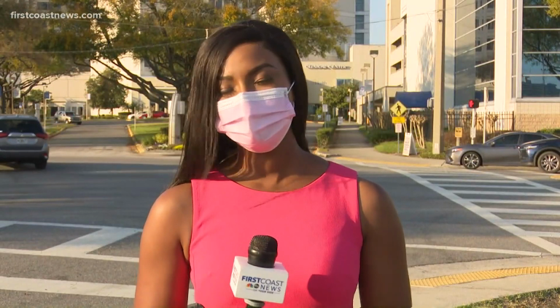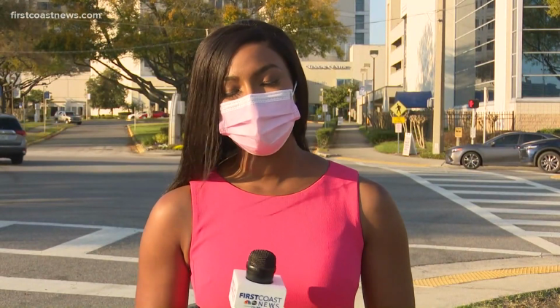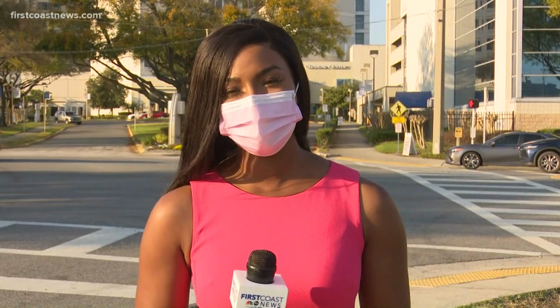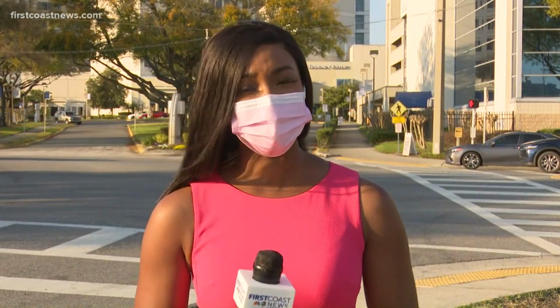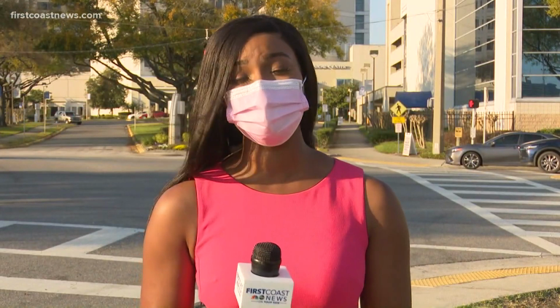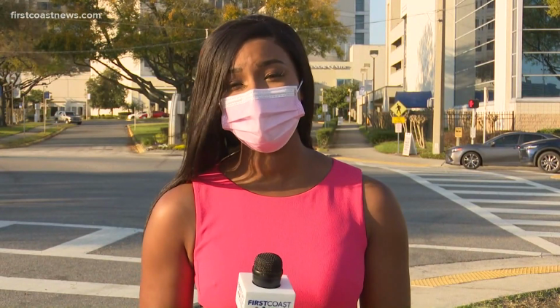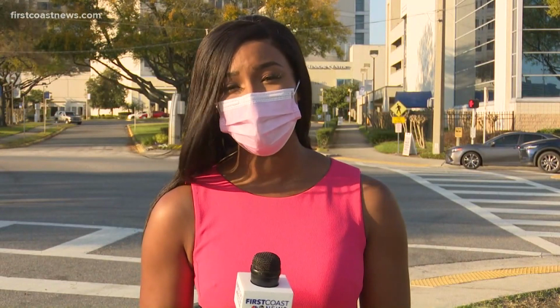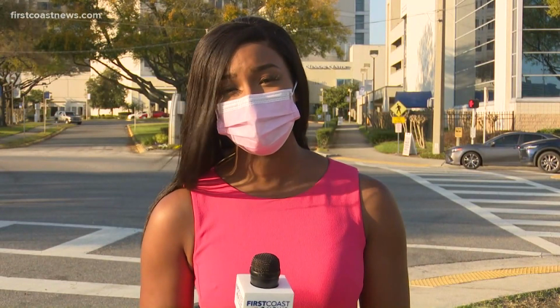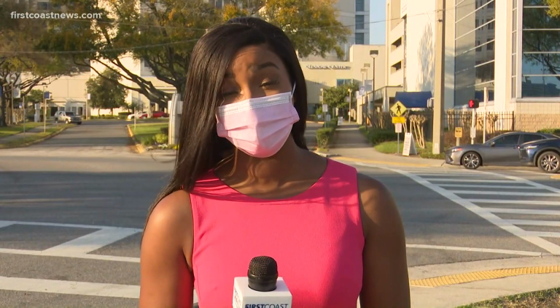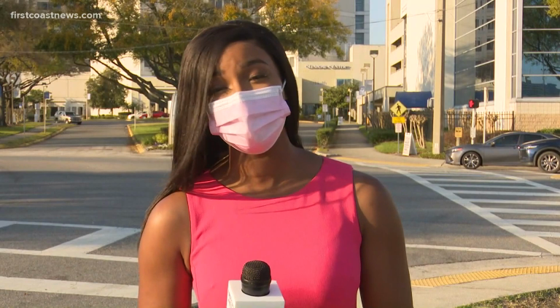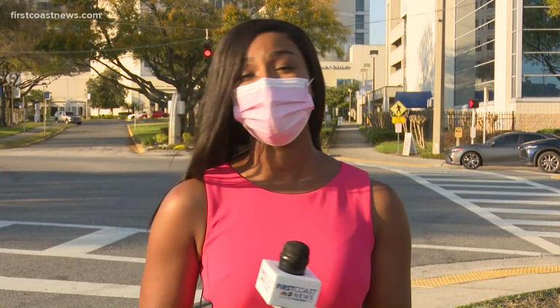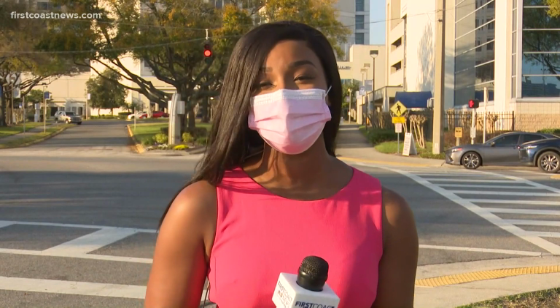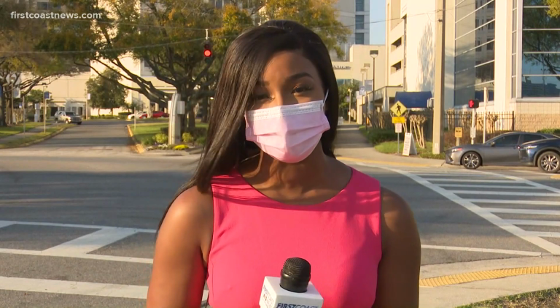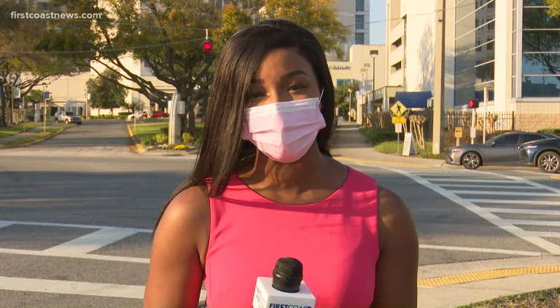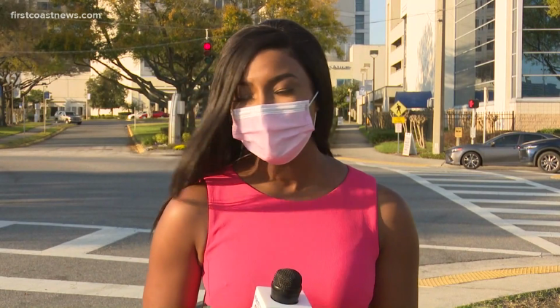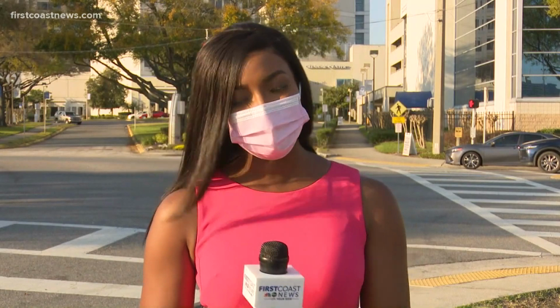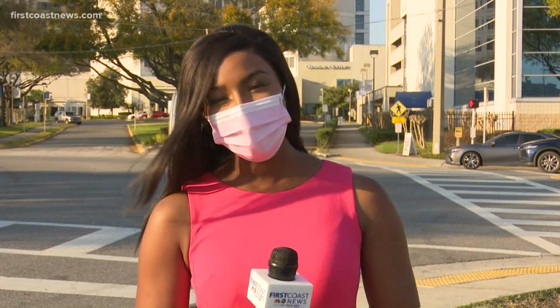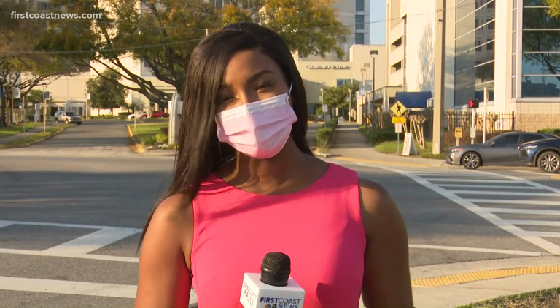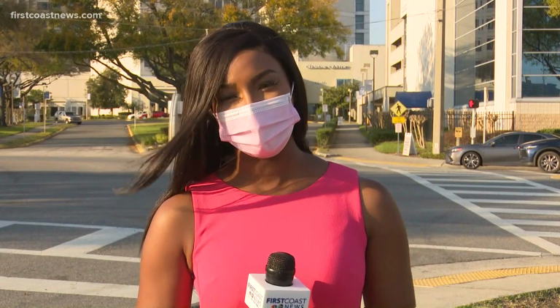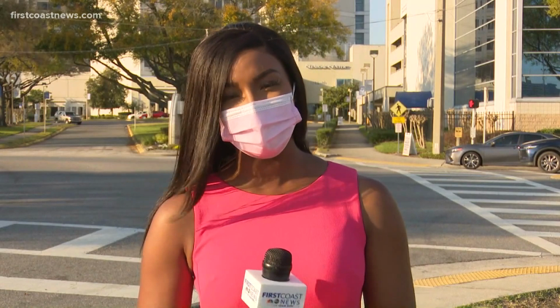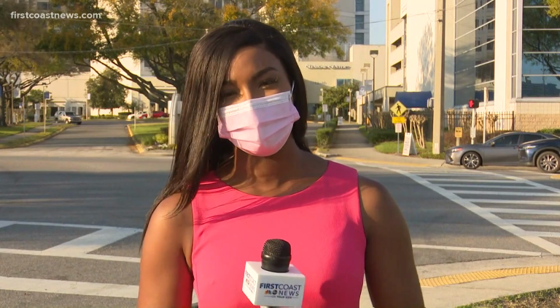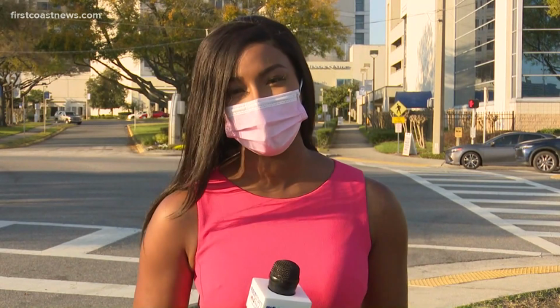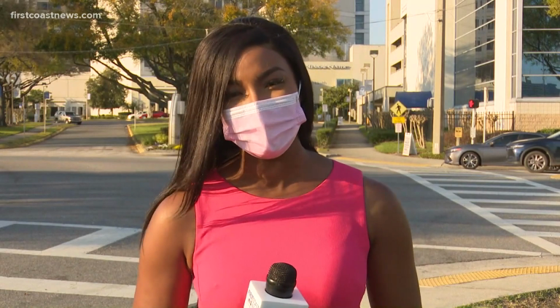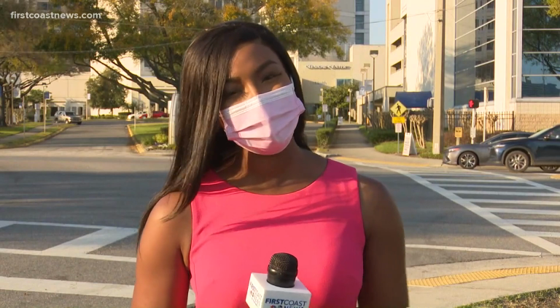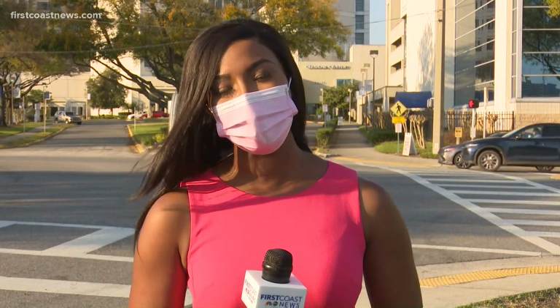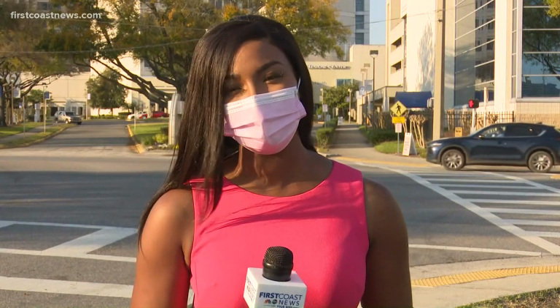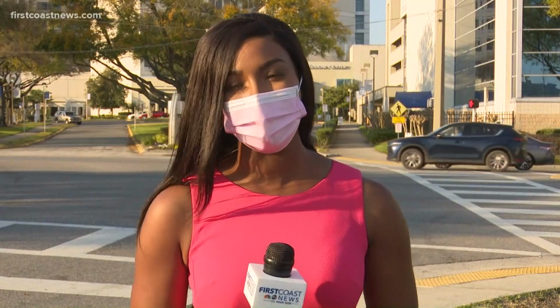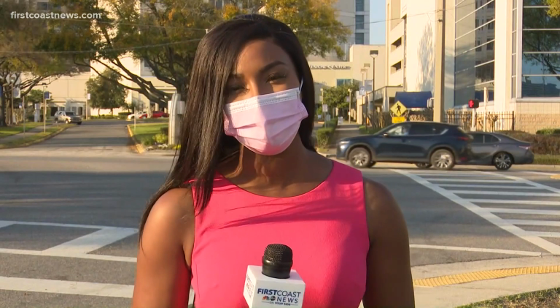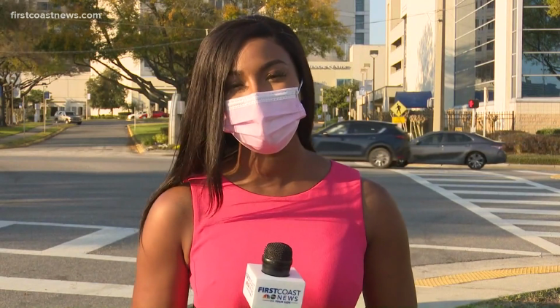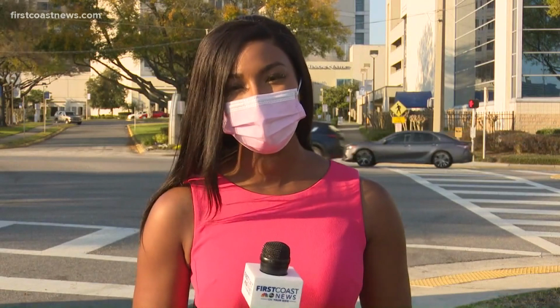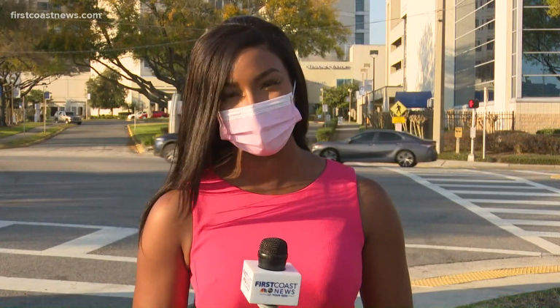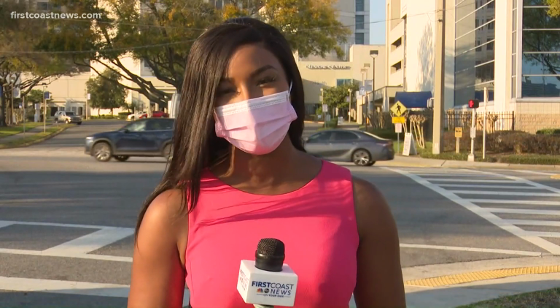Dr. Patel says that if you're concerned about your swollen lymph nodes before or after getting your COVID shot, go to your local health provider and they should guide you in the right direction. I'm live at UF Health Jacksonville — Brianna Ray Turner, First Coast News.